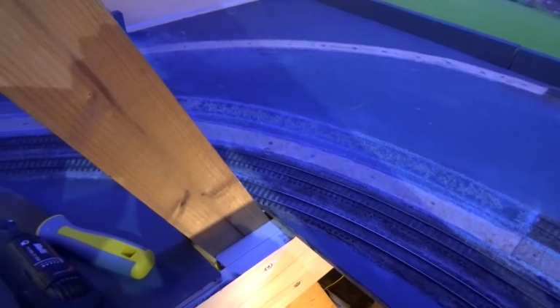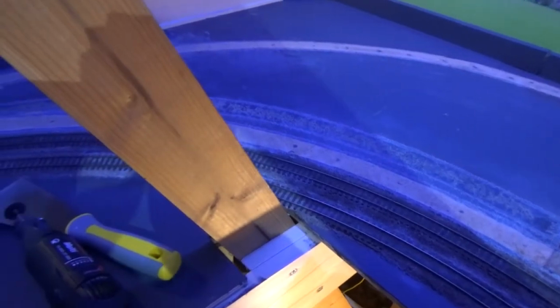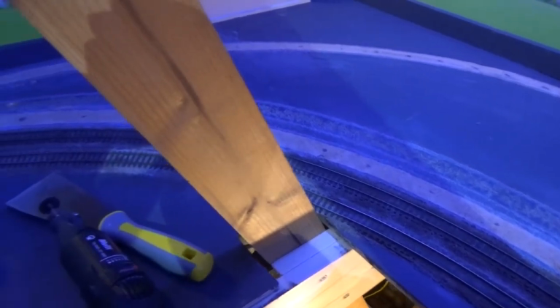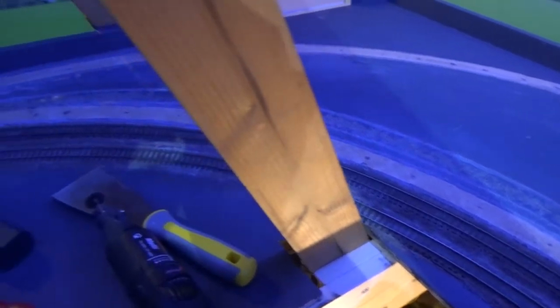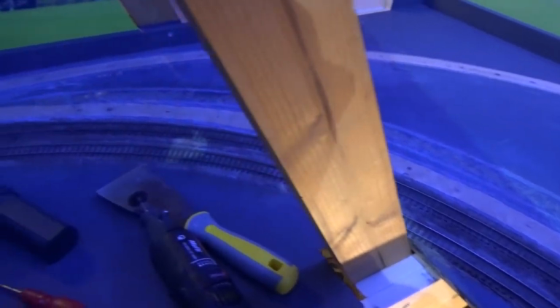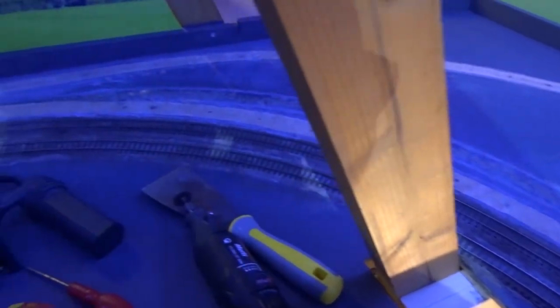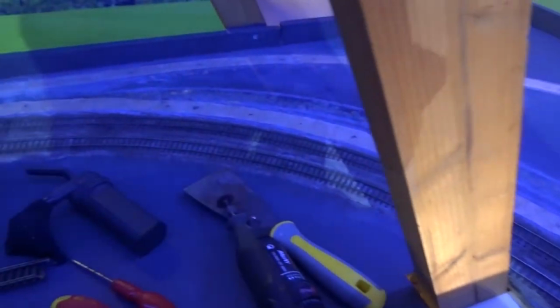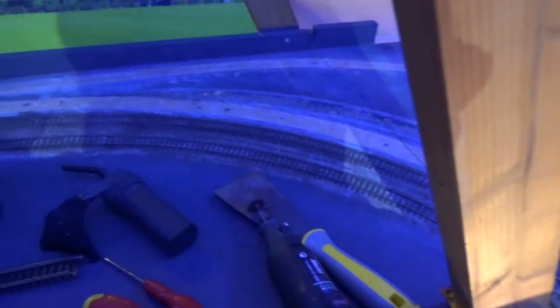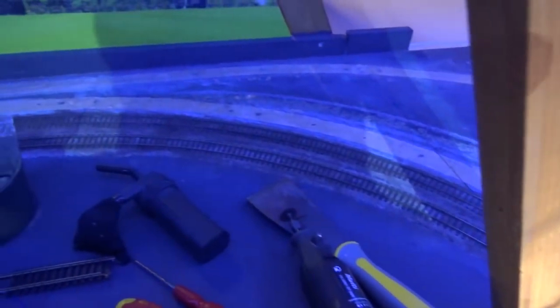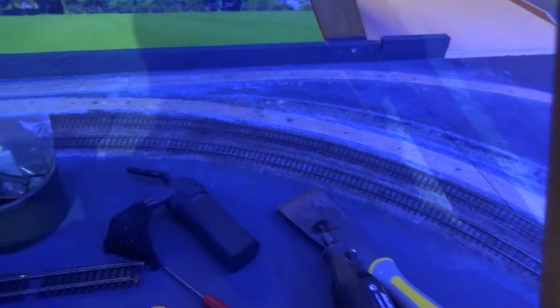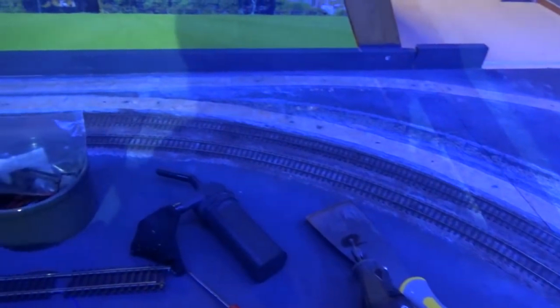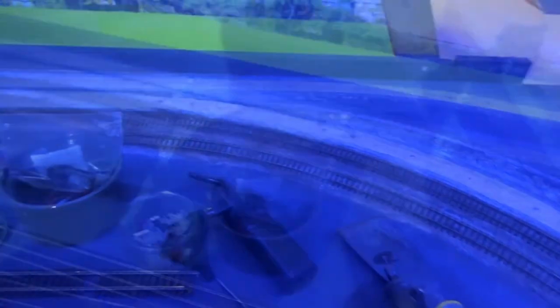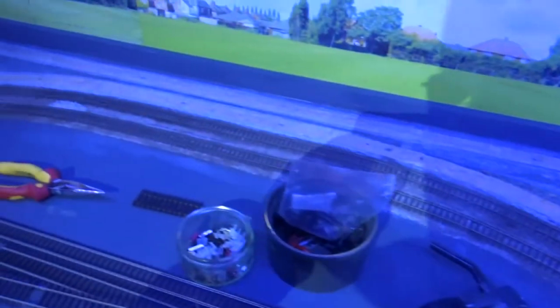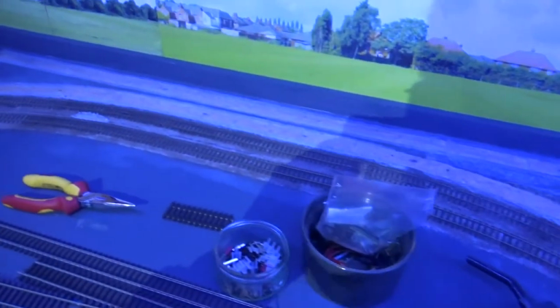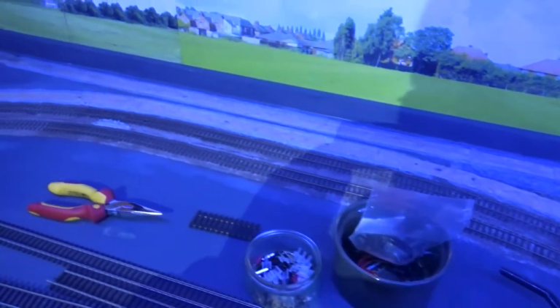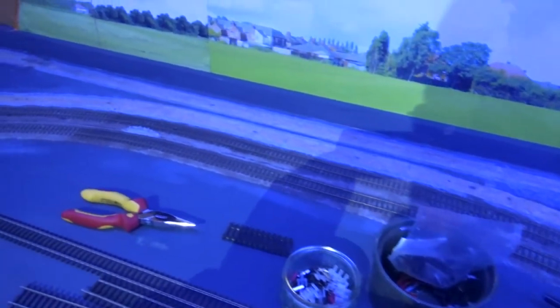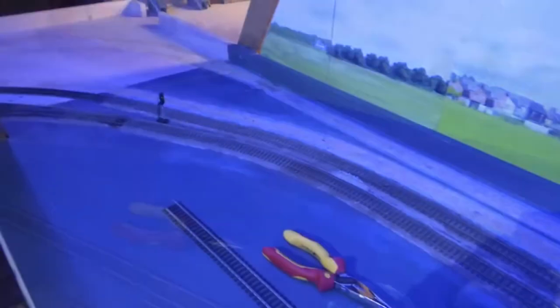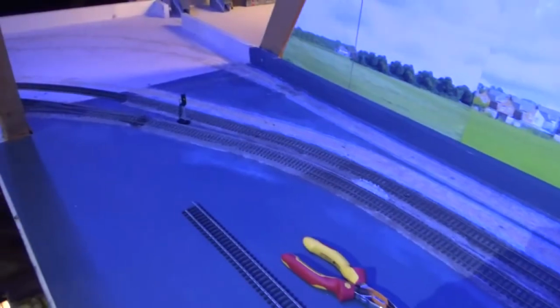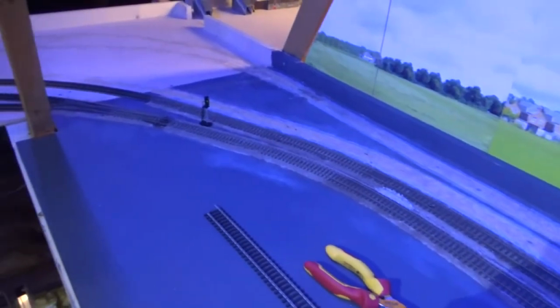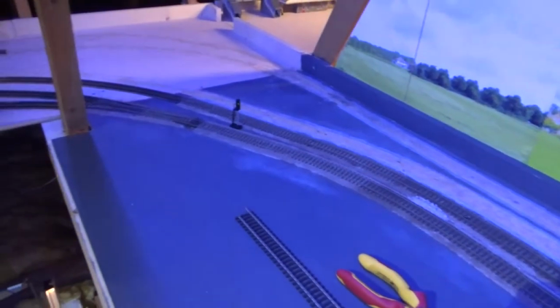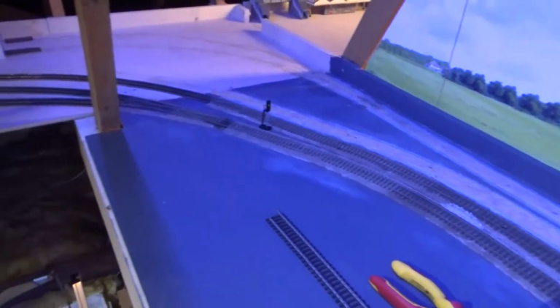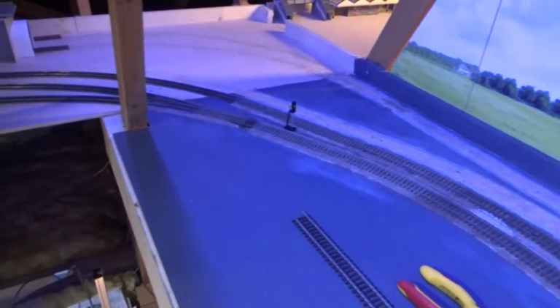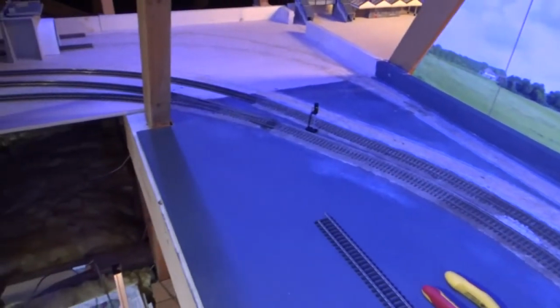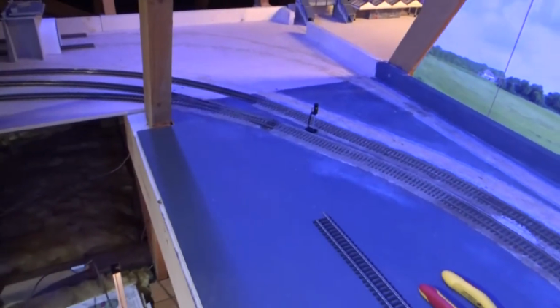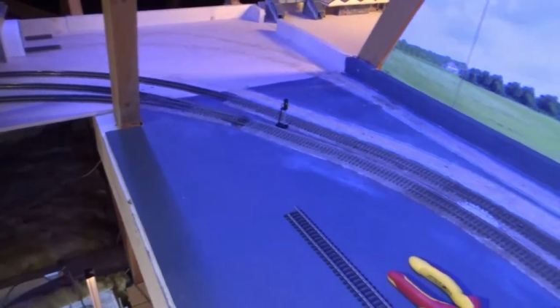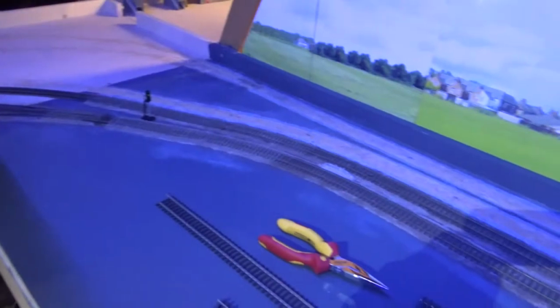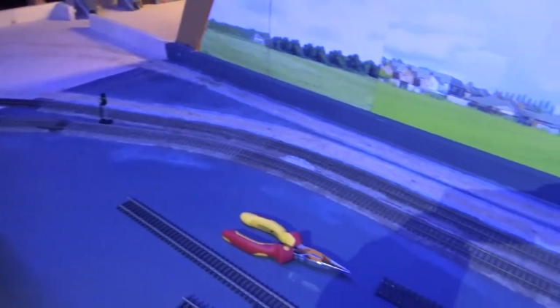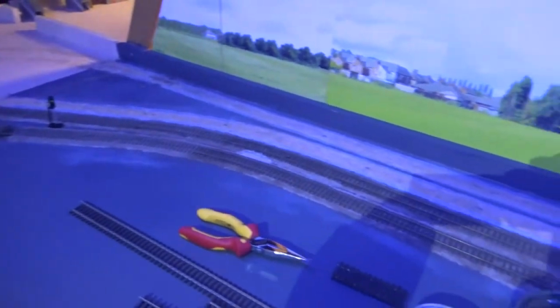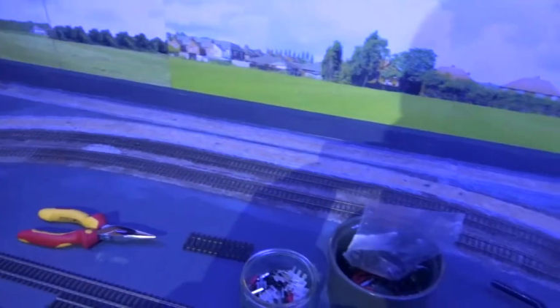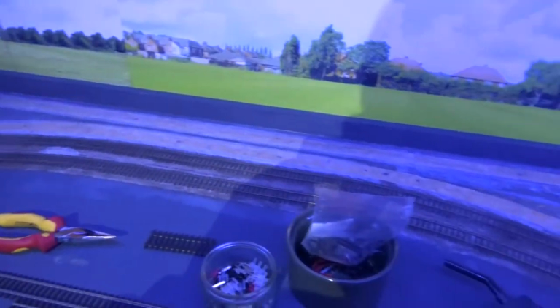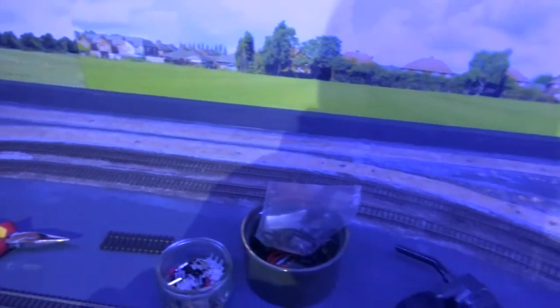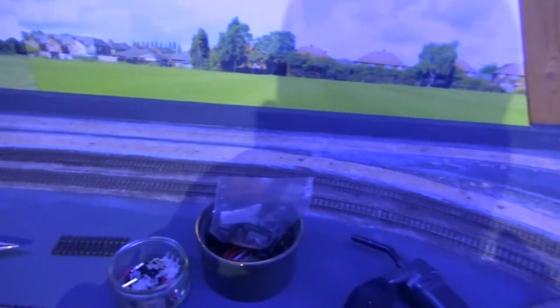At this end of the layout, where there were four tracks going around as part of the loop, I've reduced that to two in order to make more room for scenery.